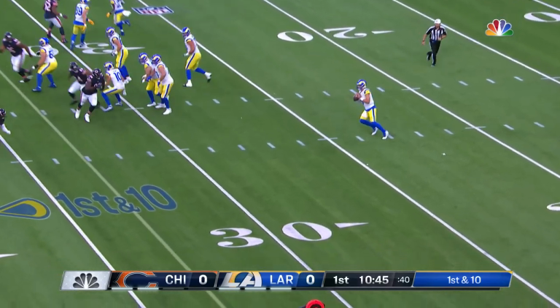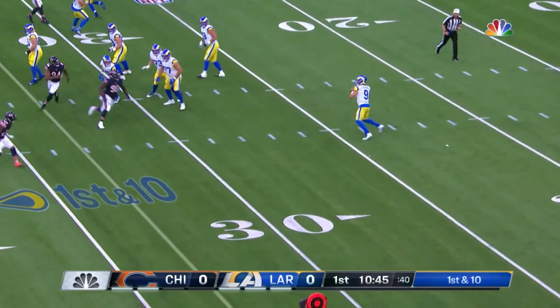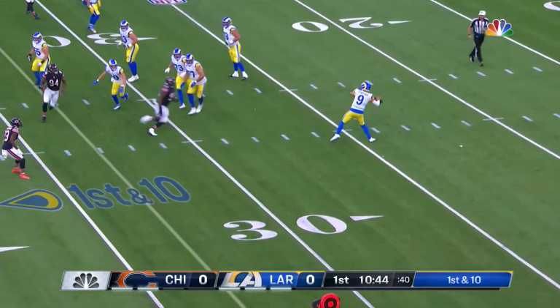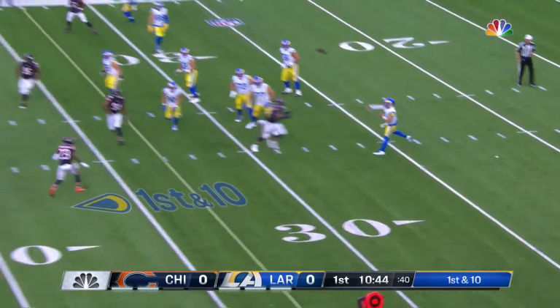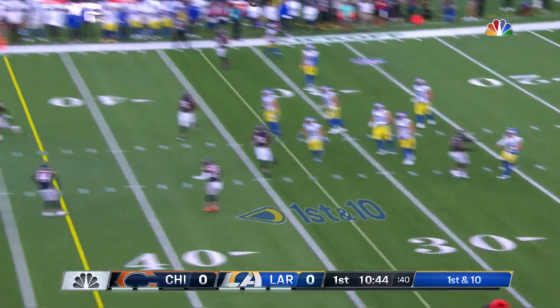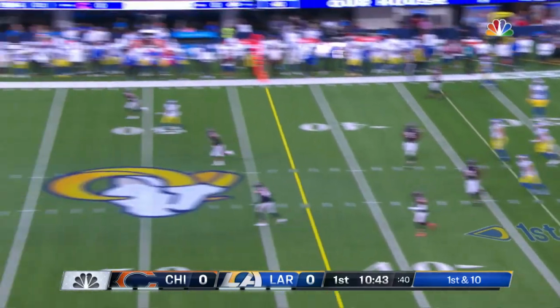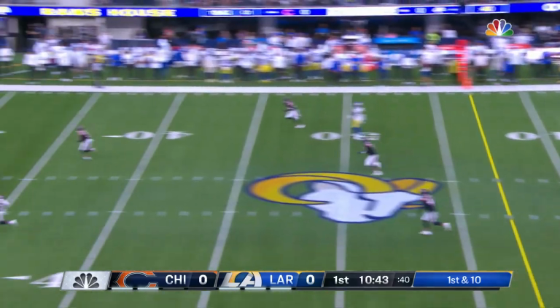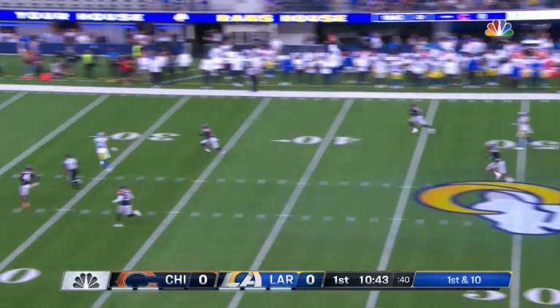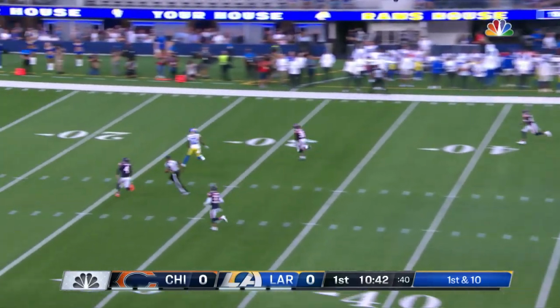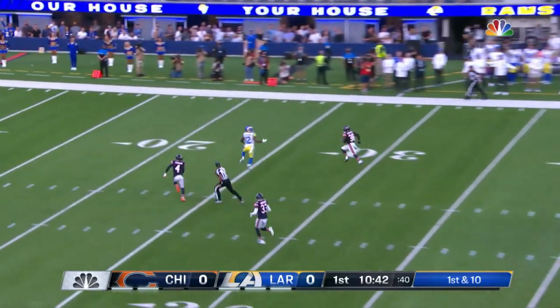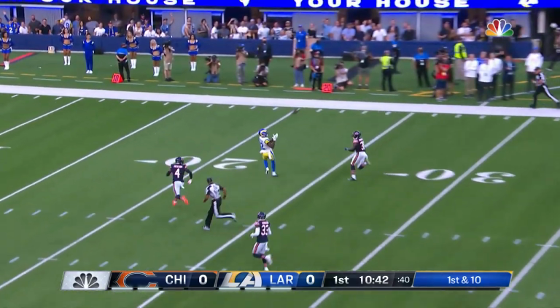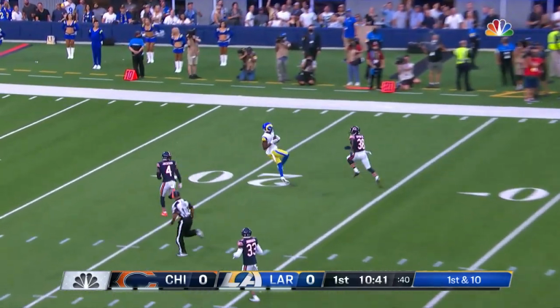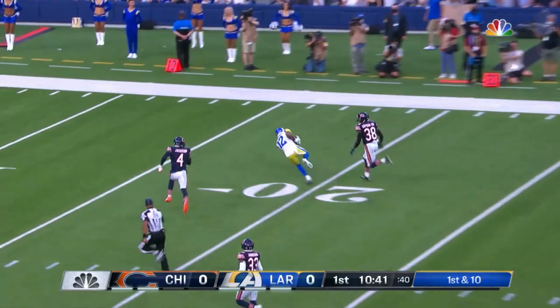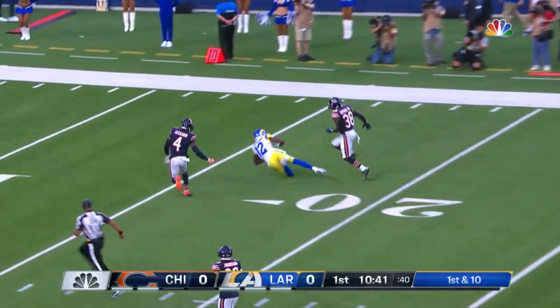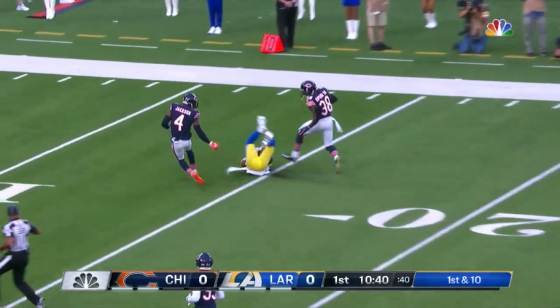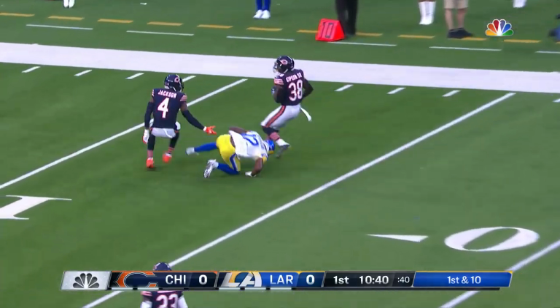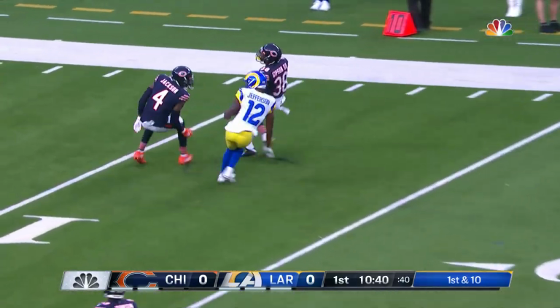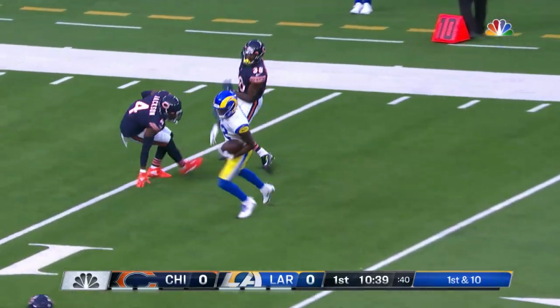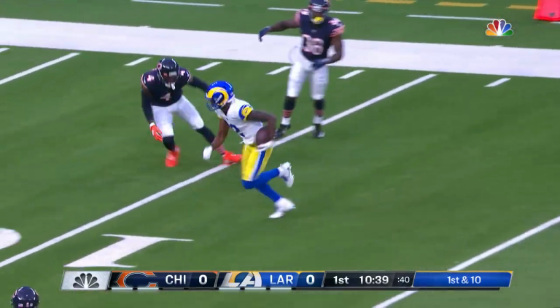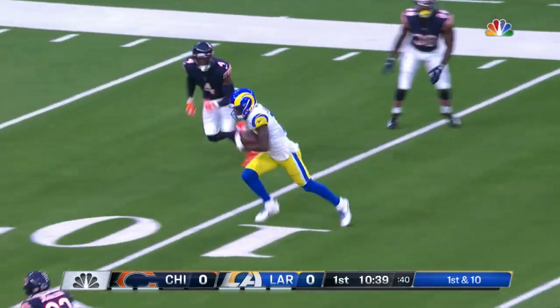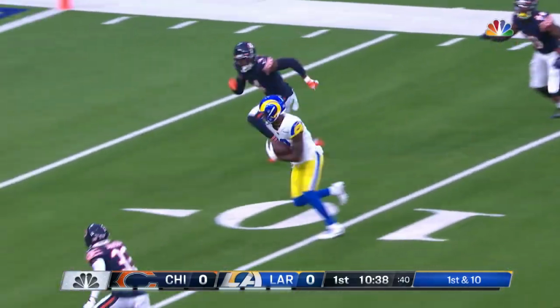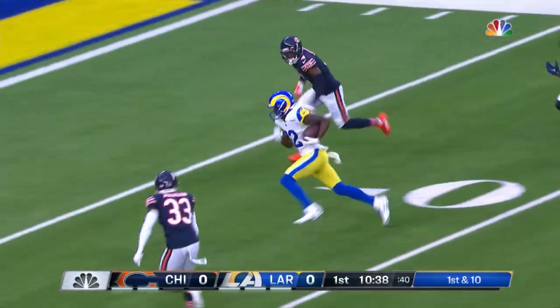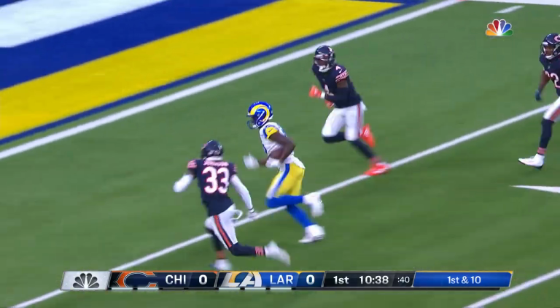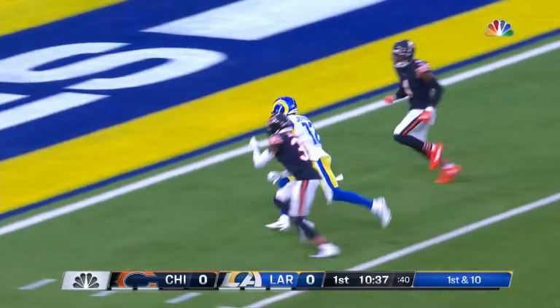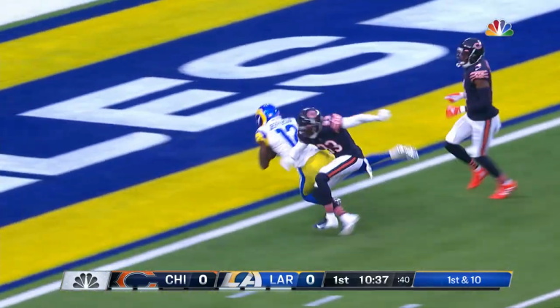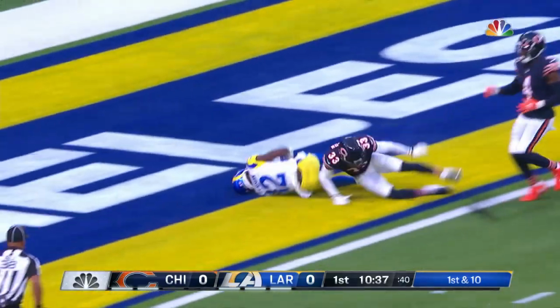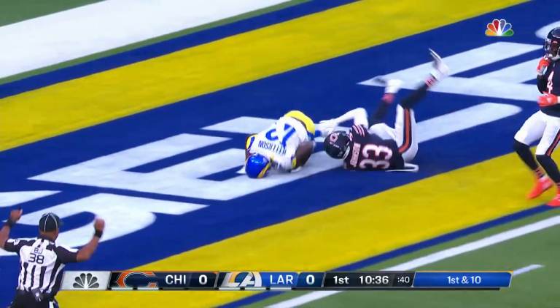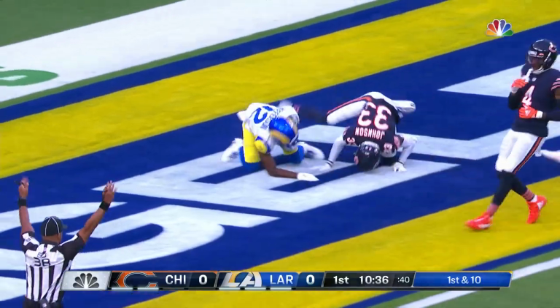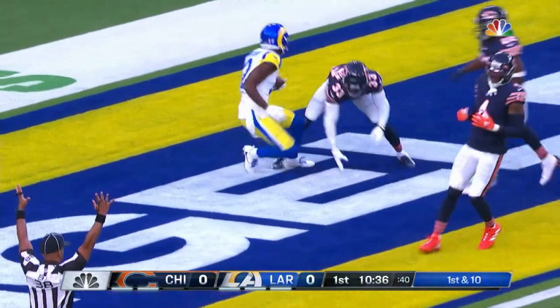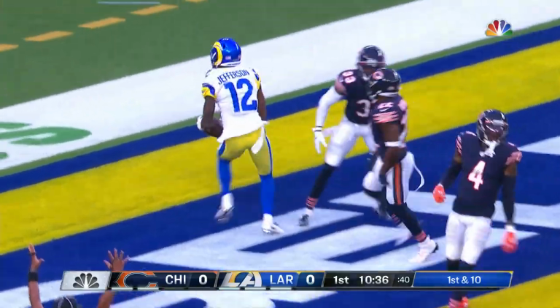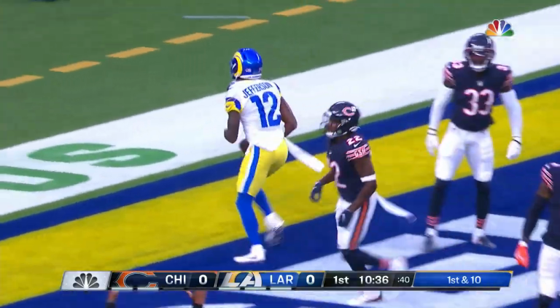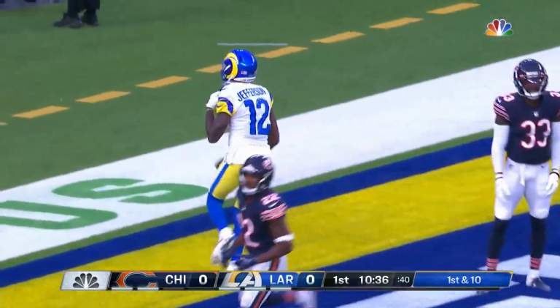He's going to air it out, deep downfield, has a man open. It's caught at the 15-yard line by Van Jefferson, and he gets up and rumbles to the end zone.